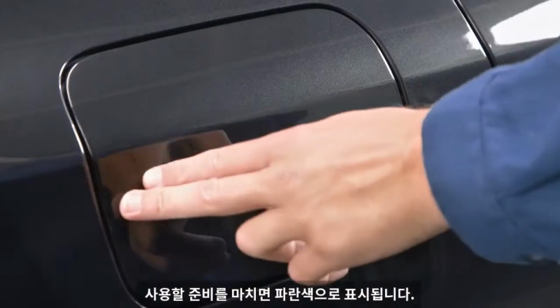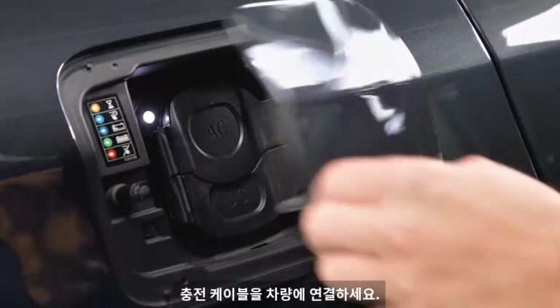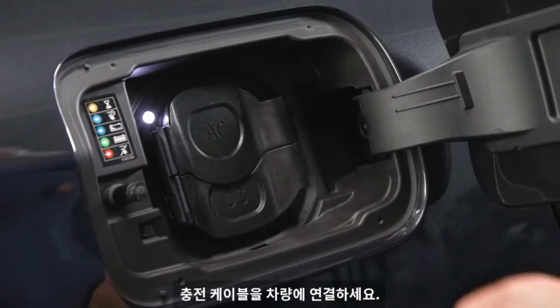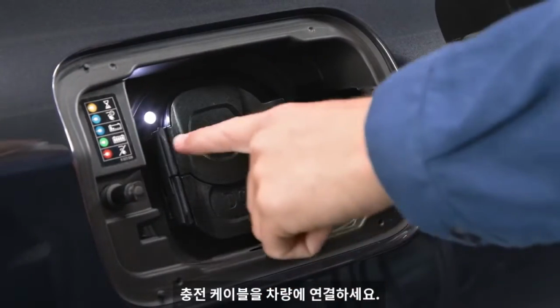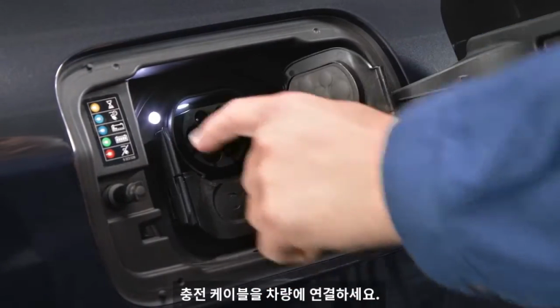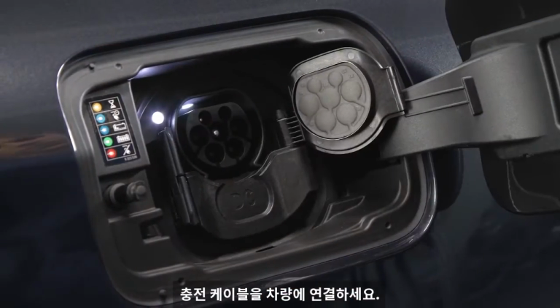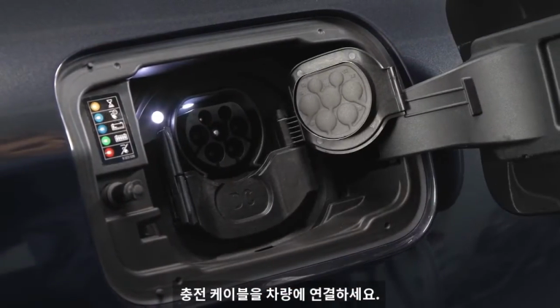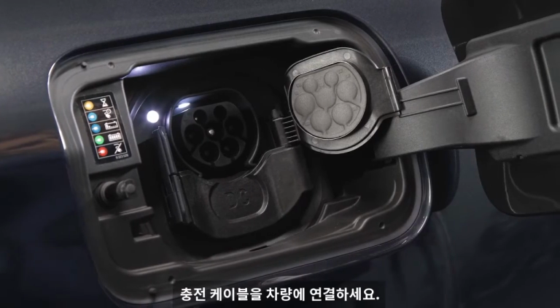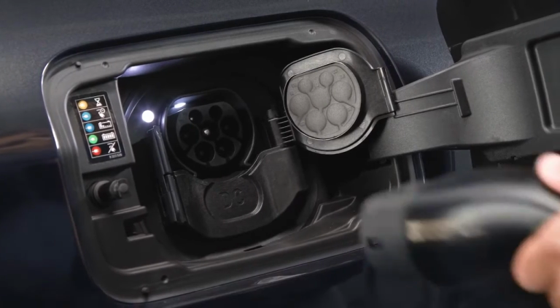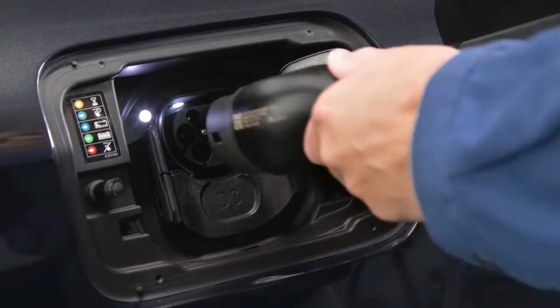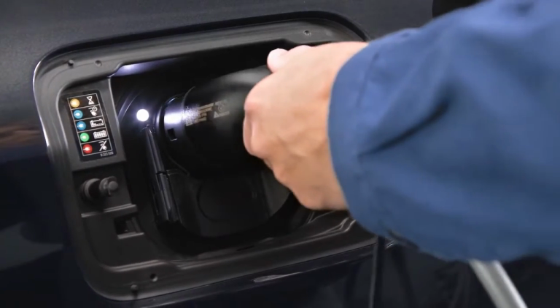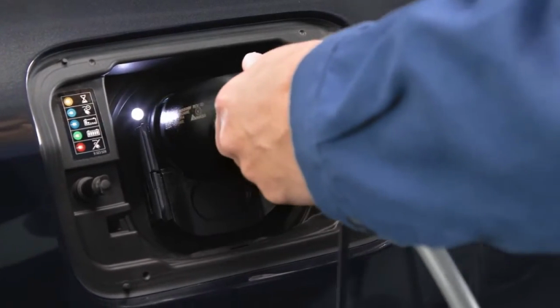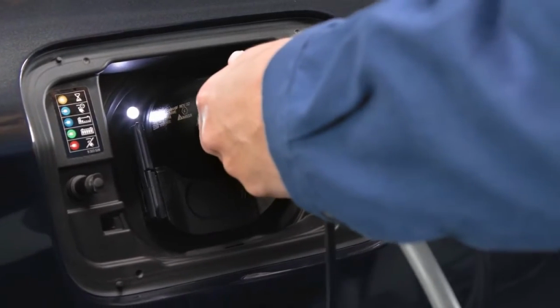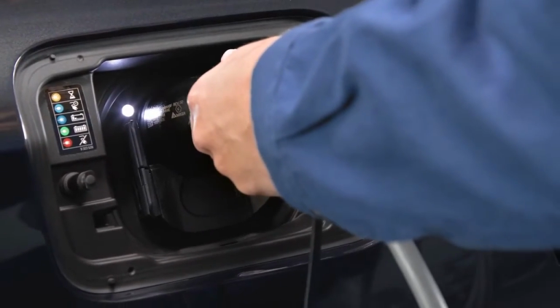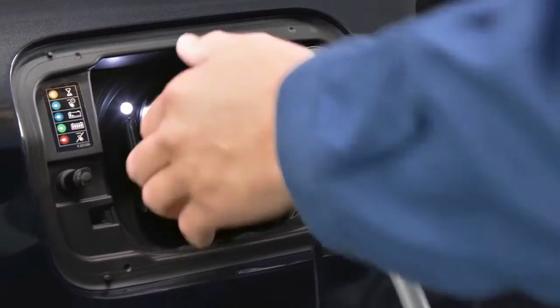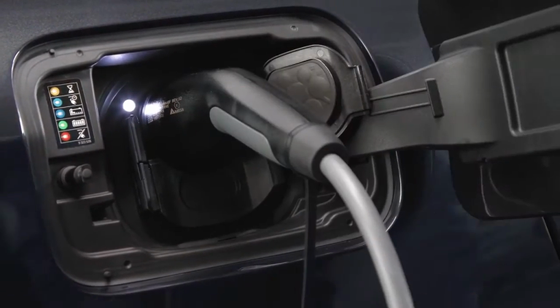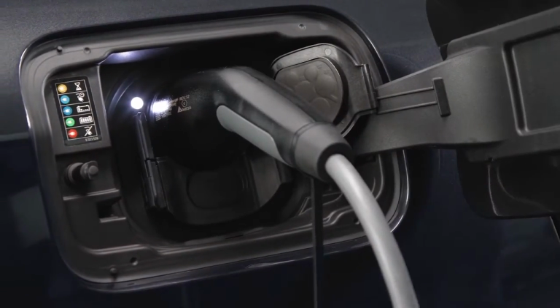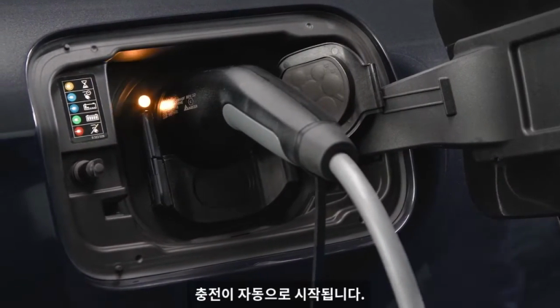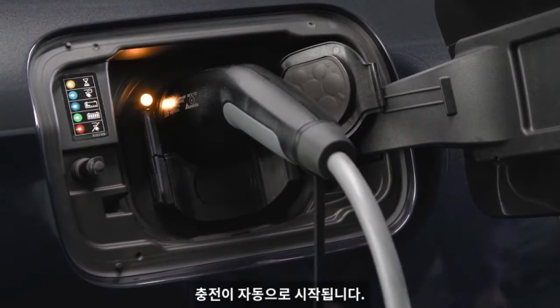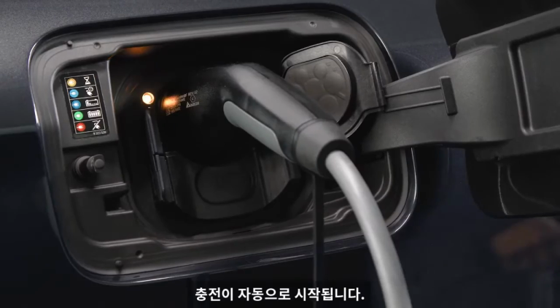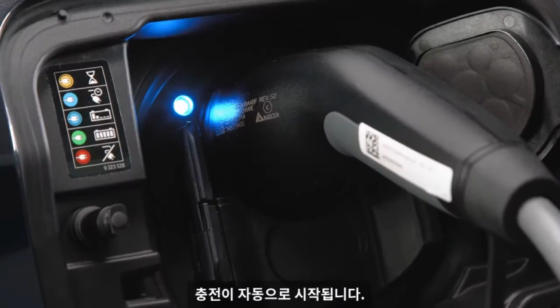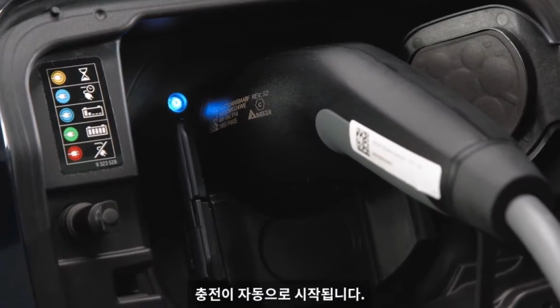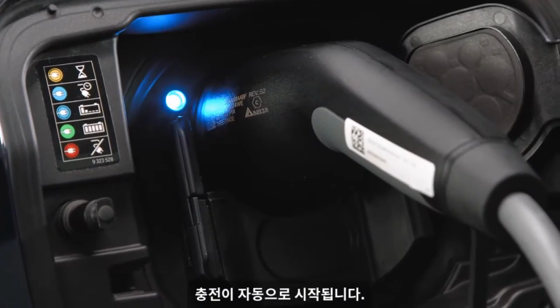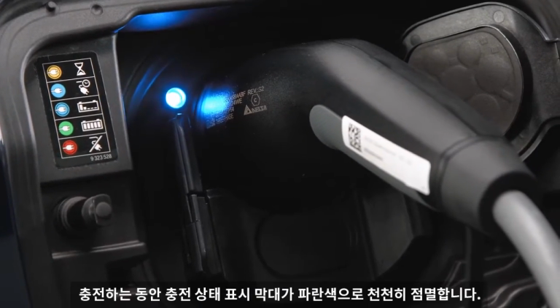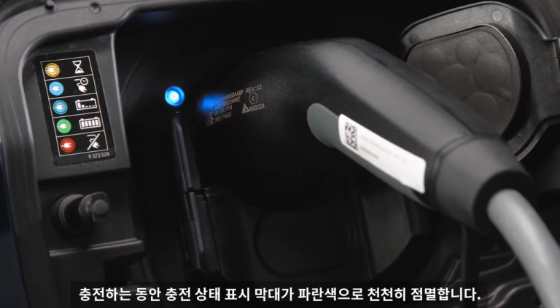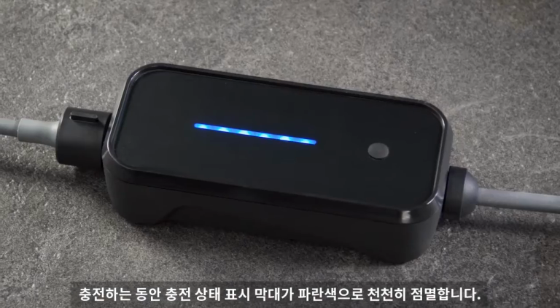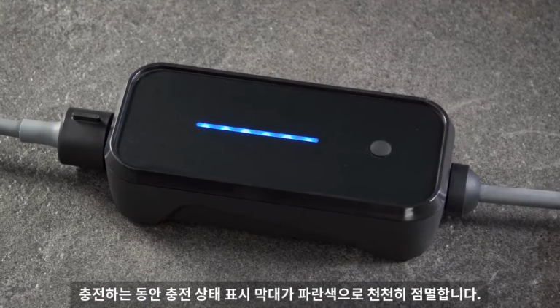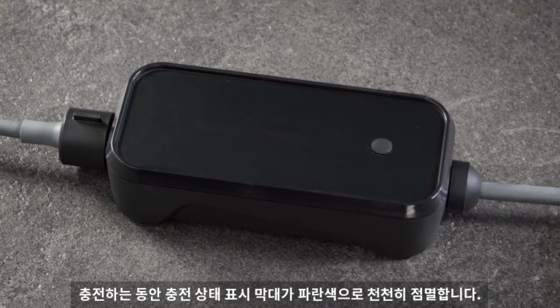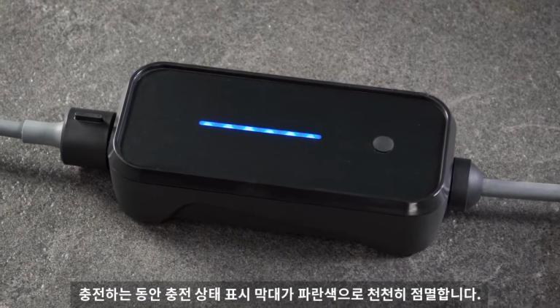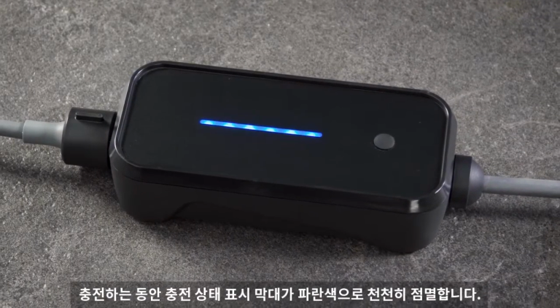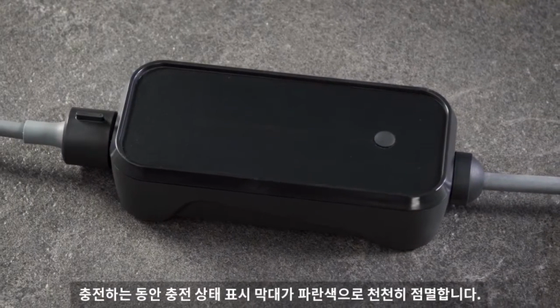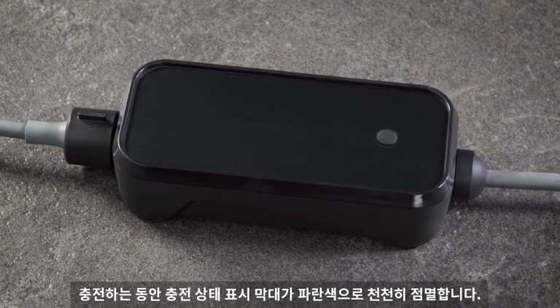Plug the charging cable into your vehicle. Charging starts automatically. During charging, the charging status bar flashes slowly in blue.